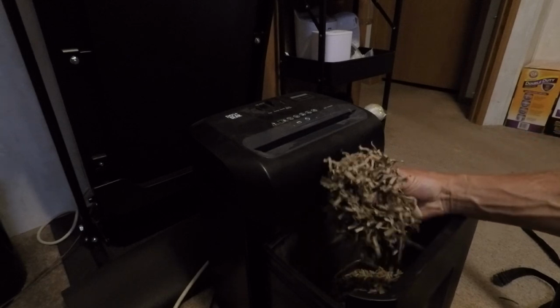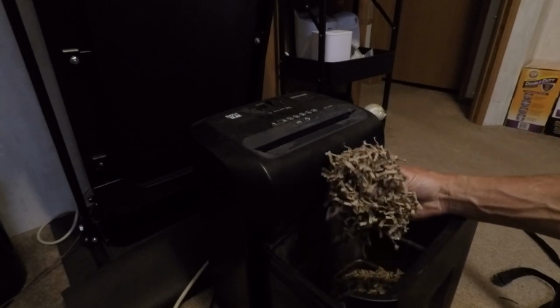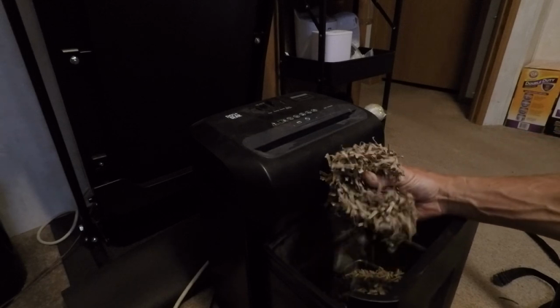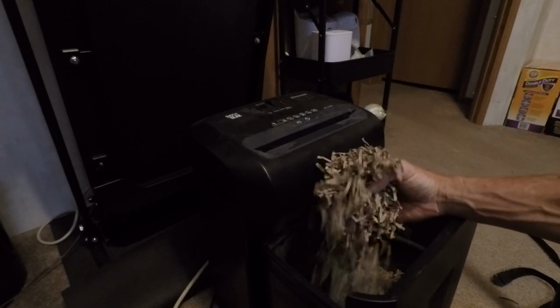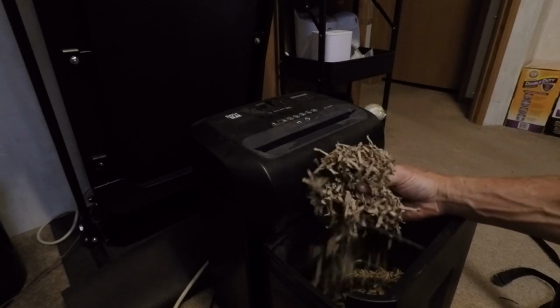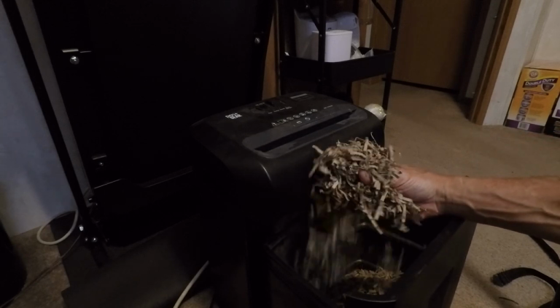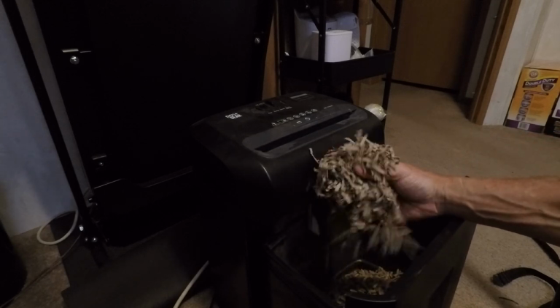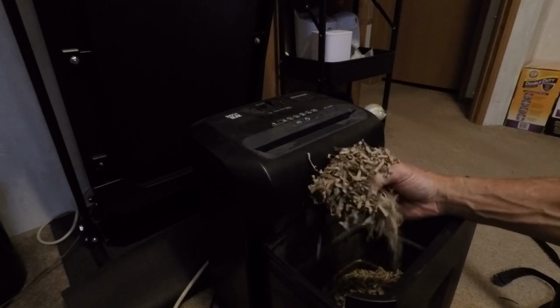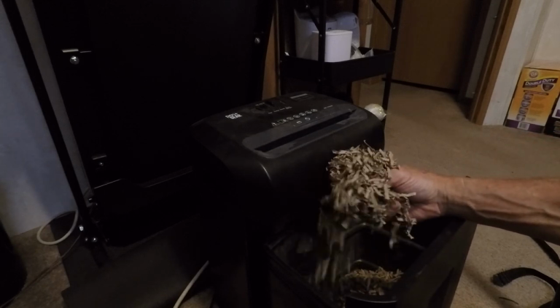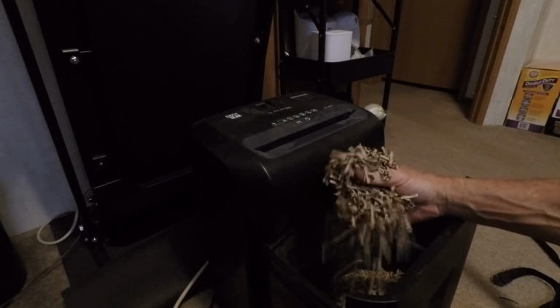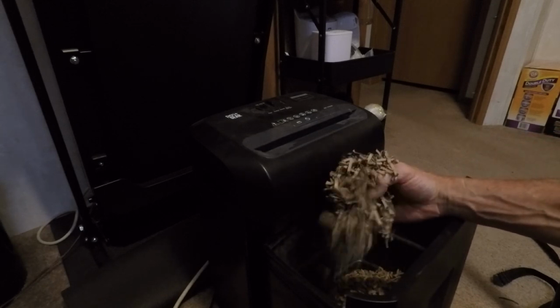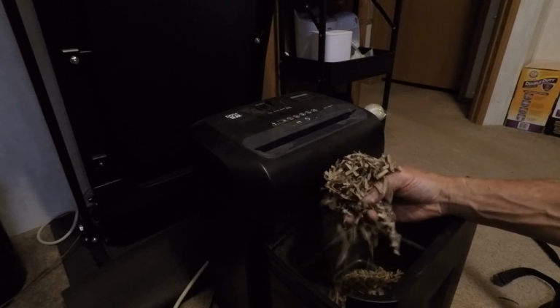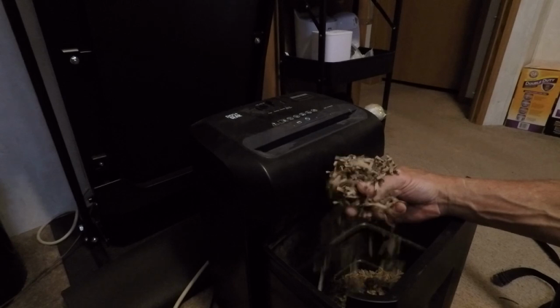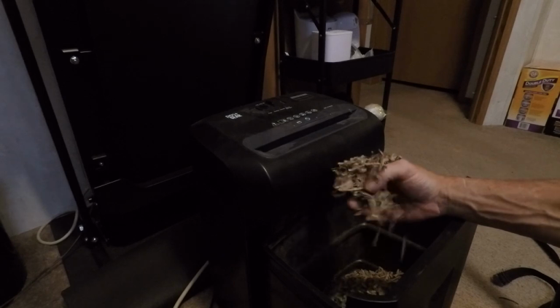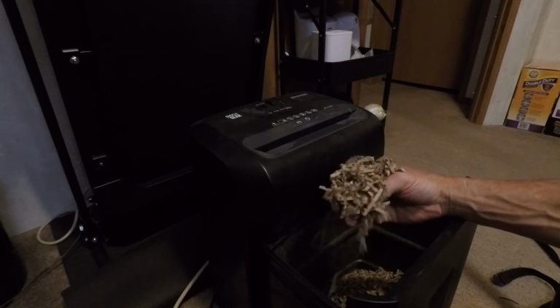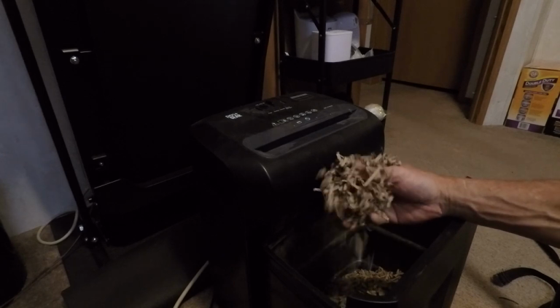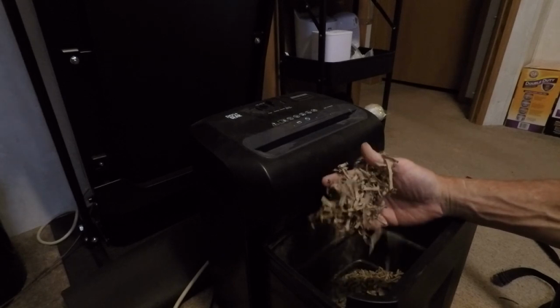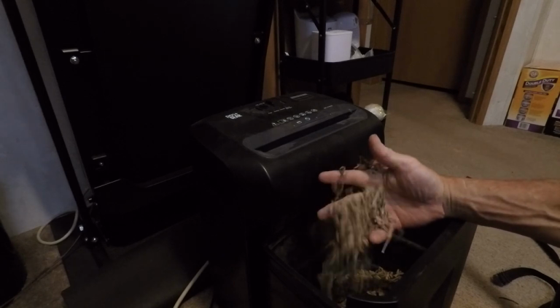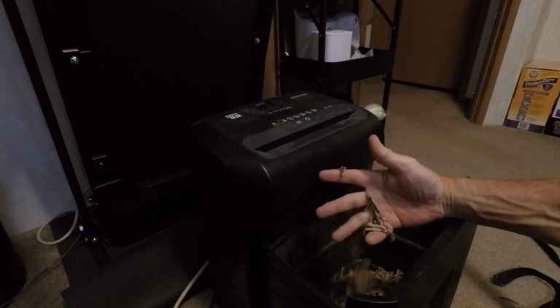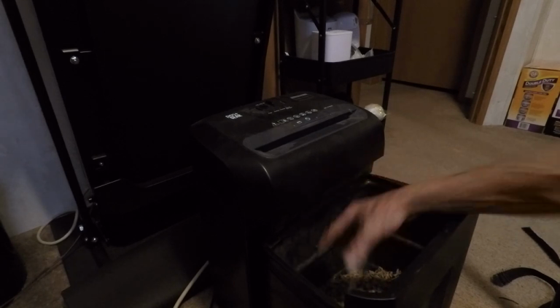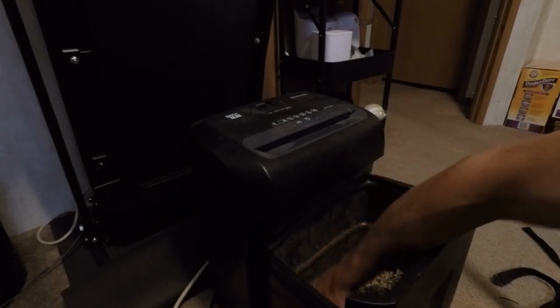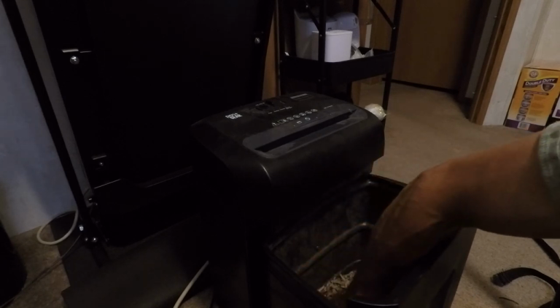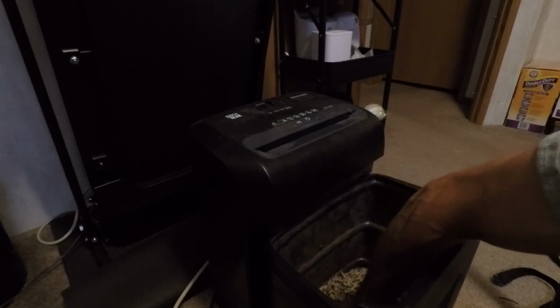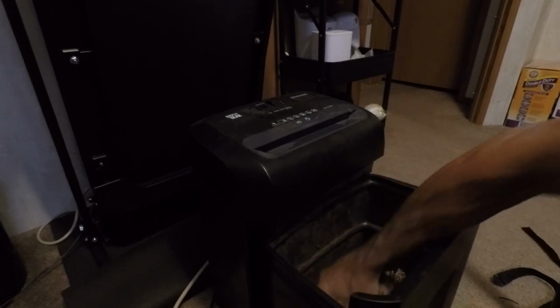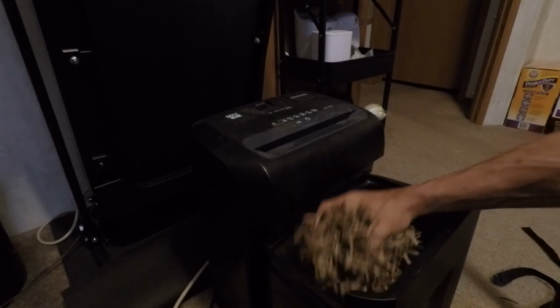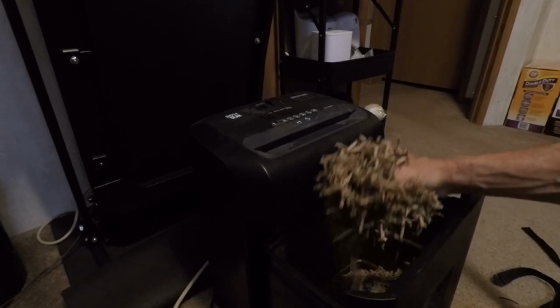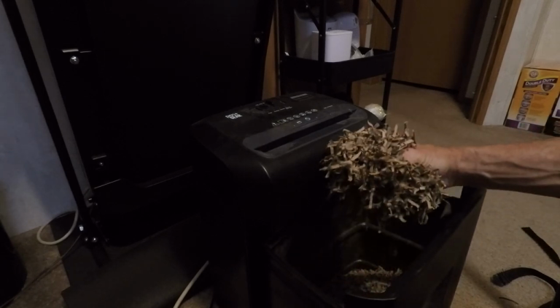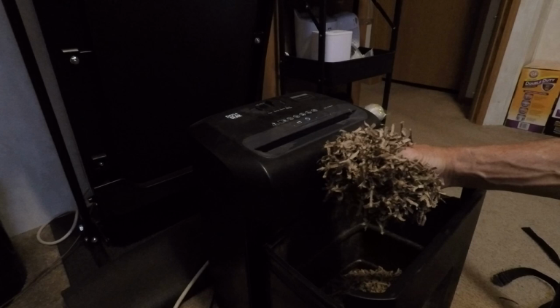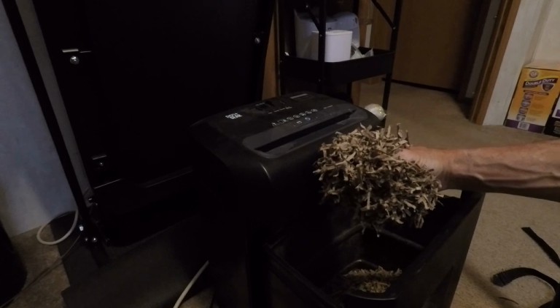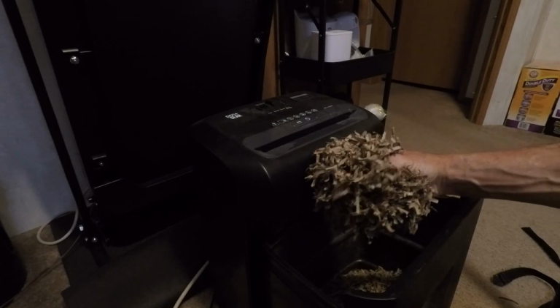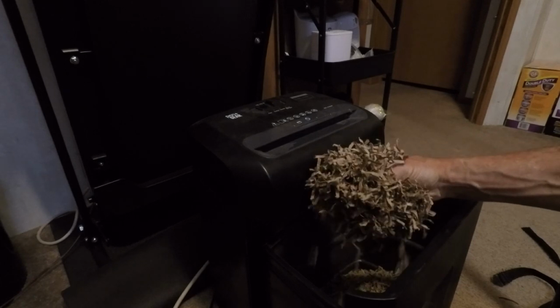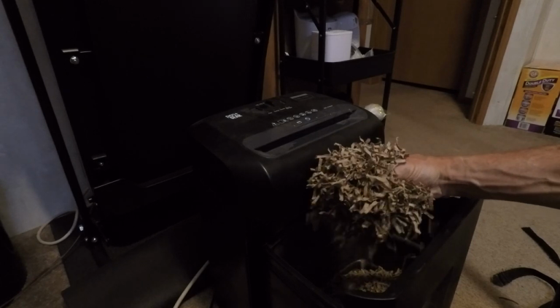And there you have it. Shredding cardboard toilet paper rolls is simple and versatile. Whether you're composting, gardening, or crafting, this is a great way to recycle.